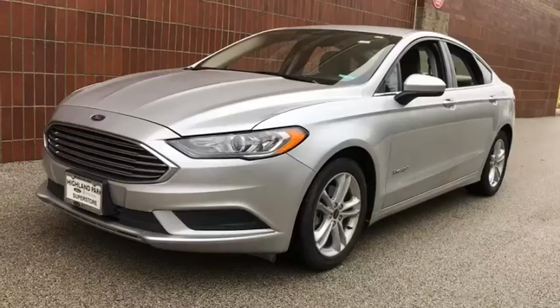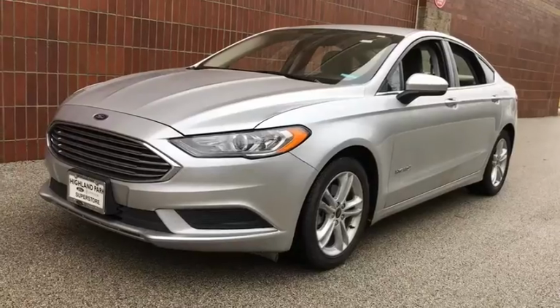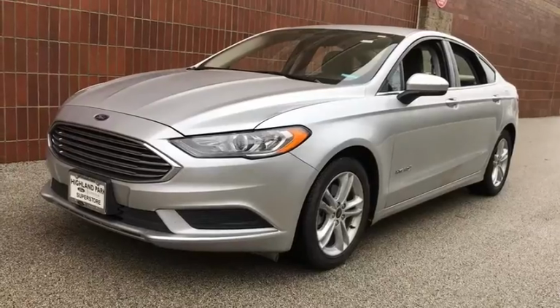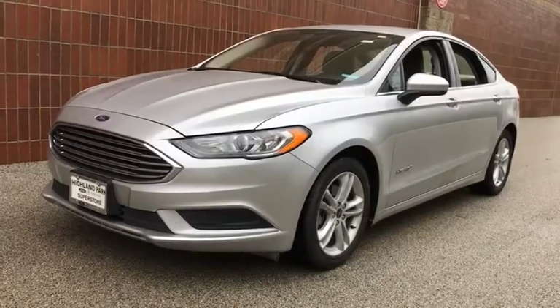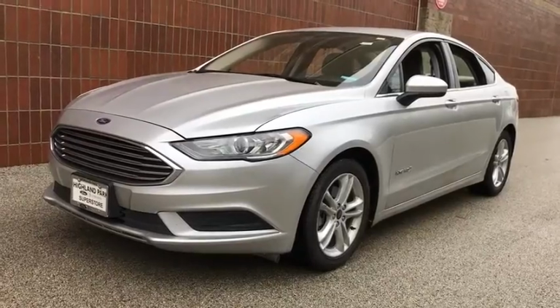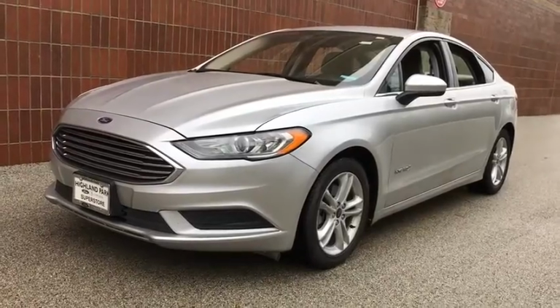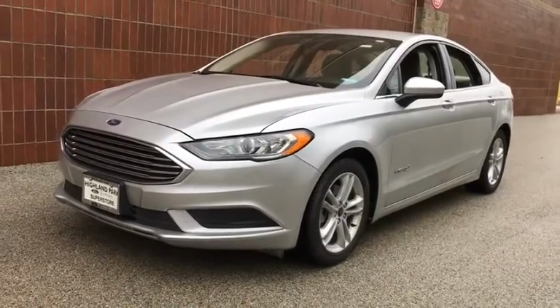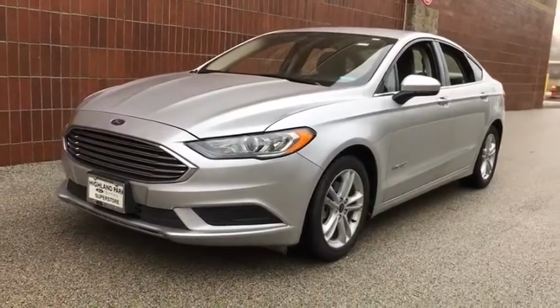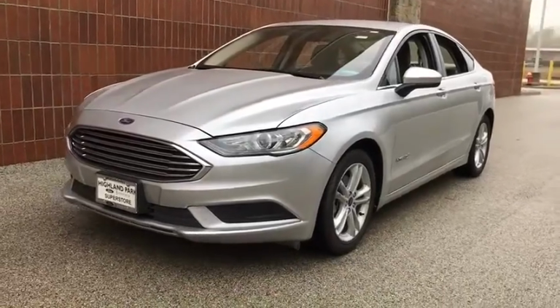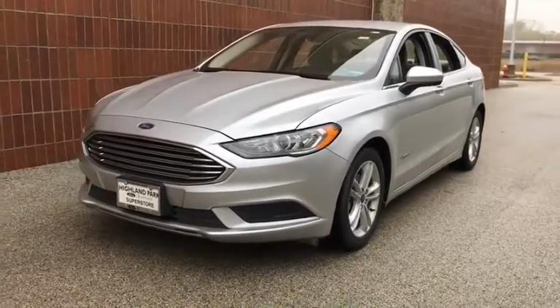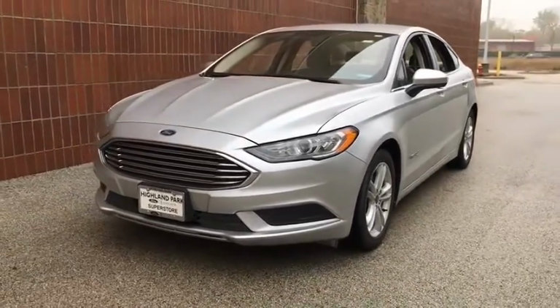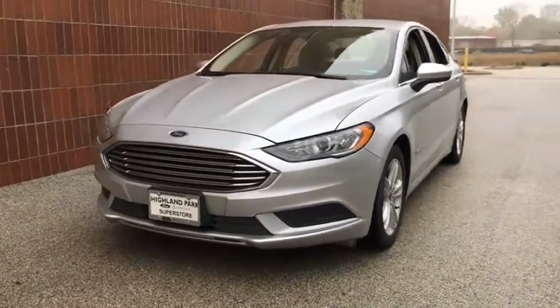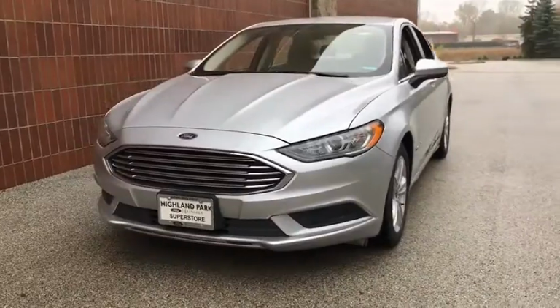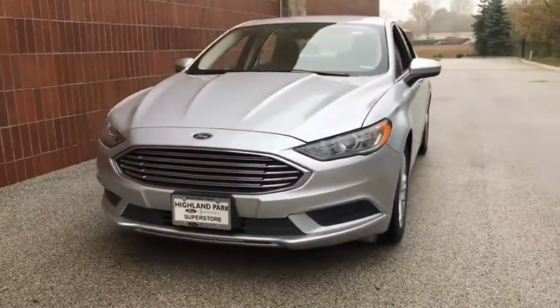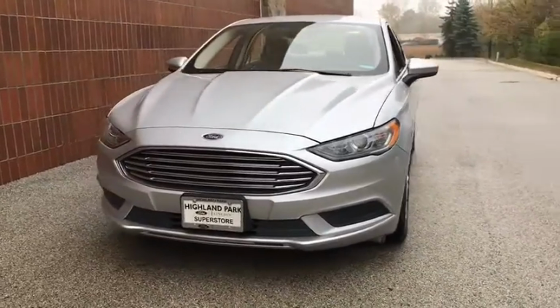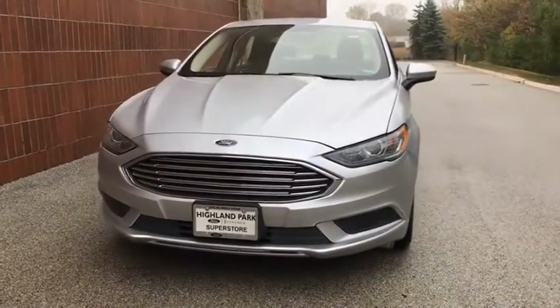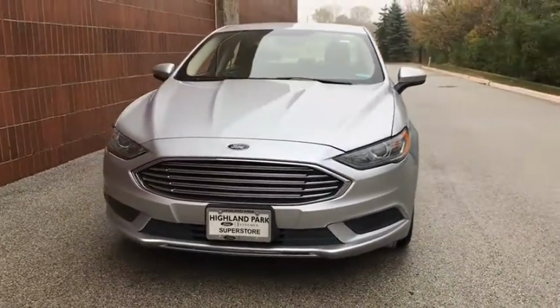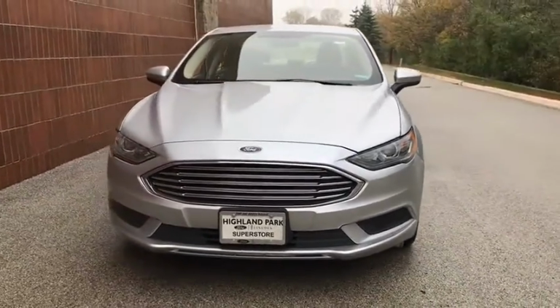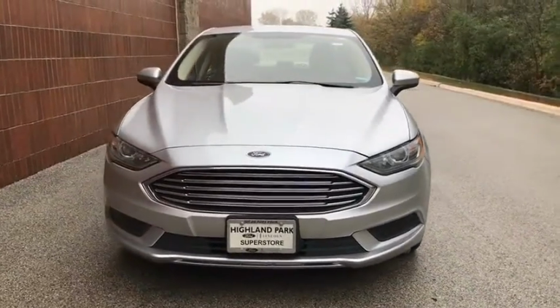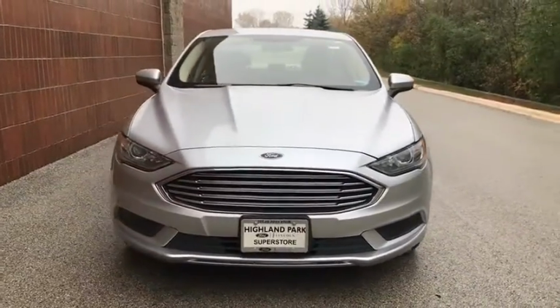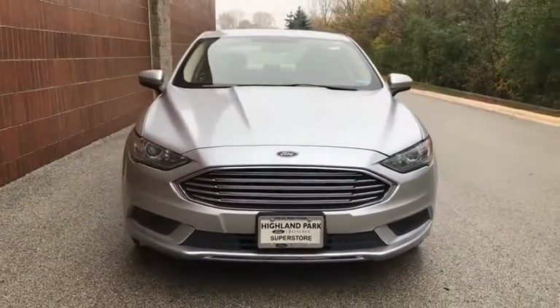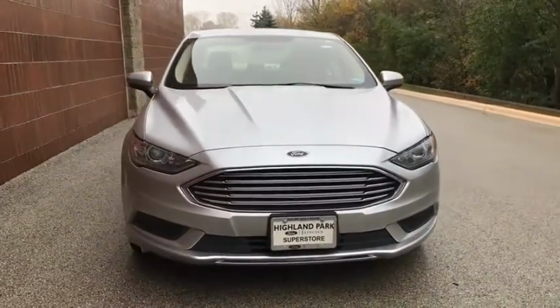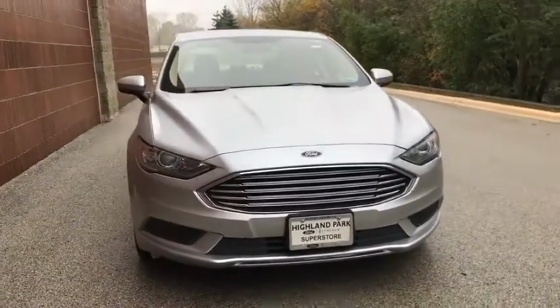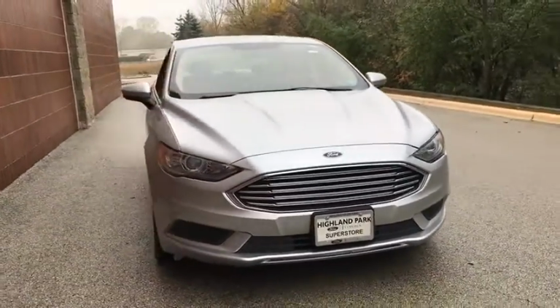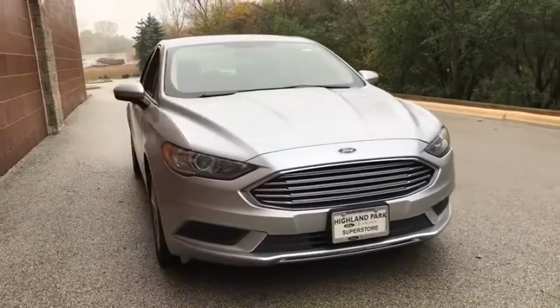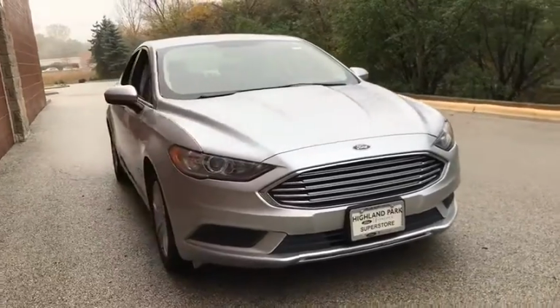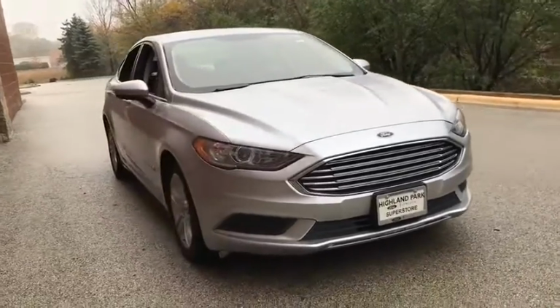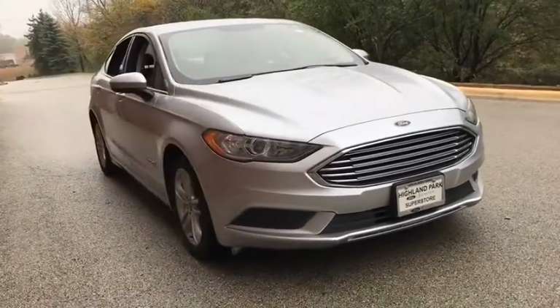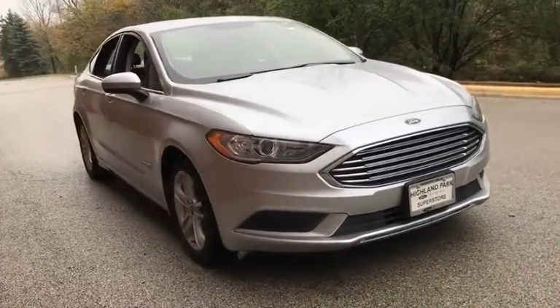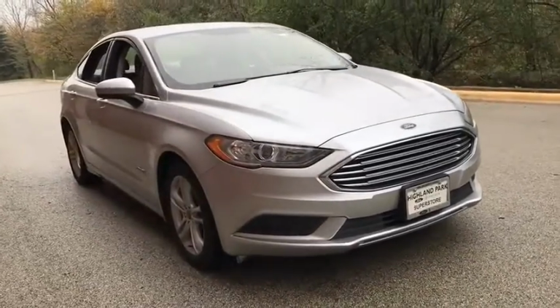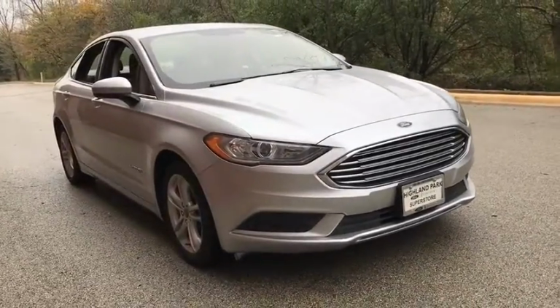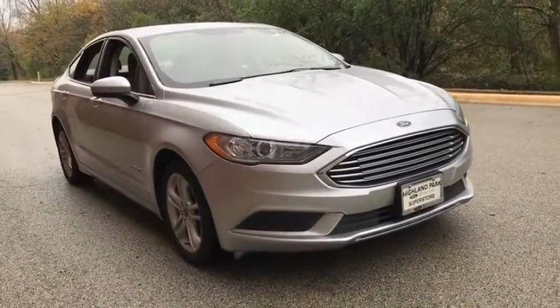Stop by and take a look at the 2018 Ford Fusion Hybrid. You can have both impressive power and great economy in a Fusion. This vehicle has less than 50,000 miles. Here are some of this vehicle's great options.